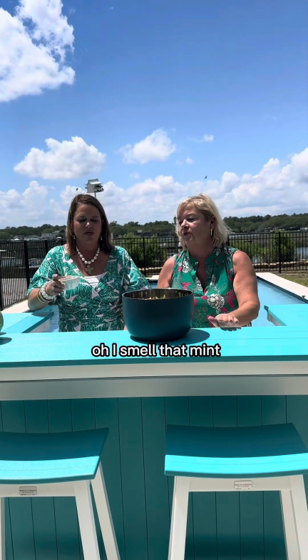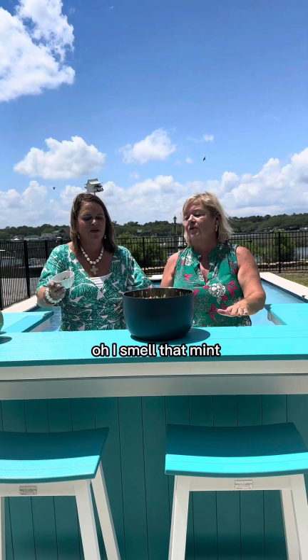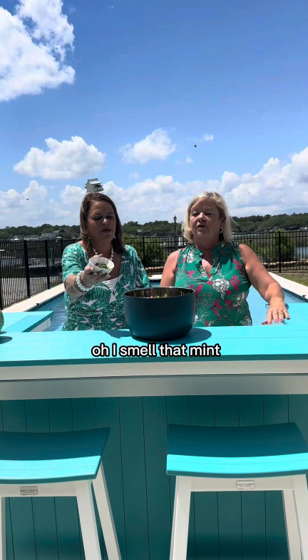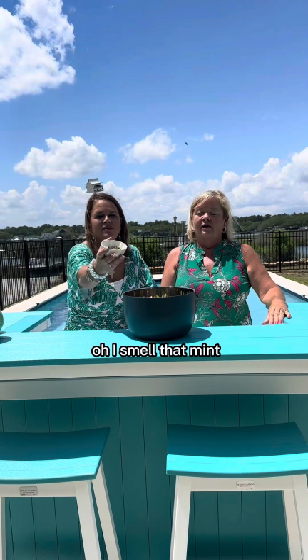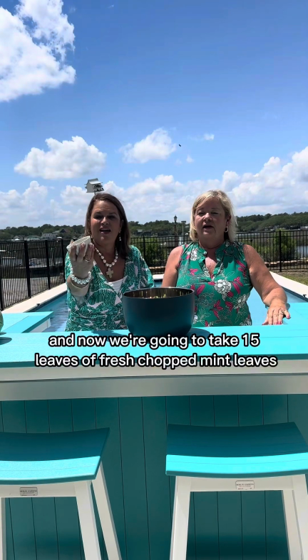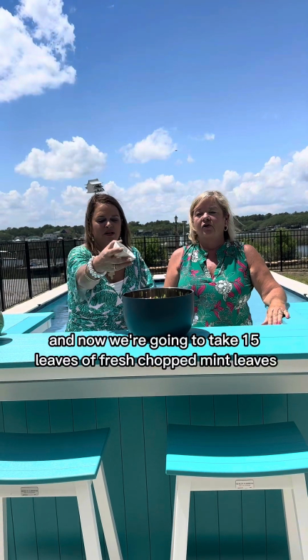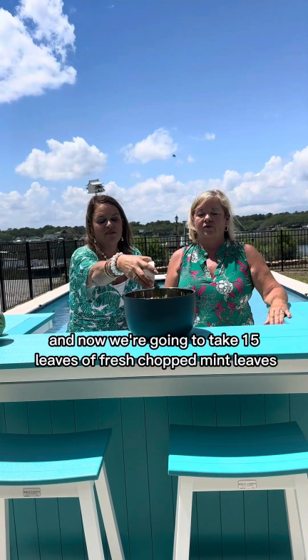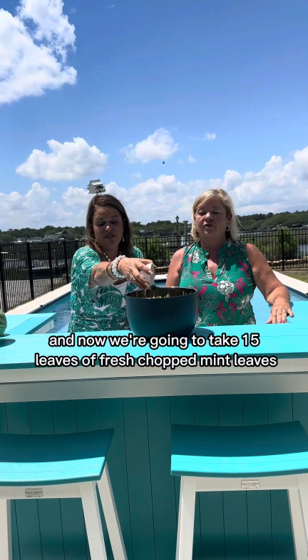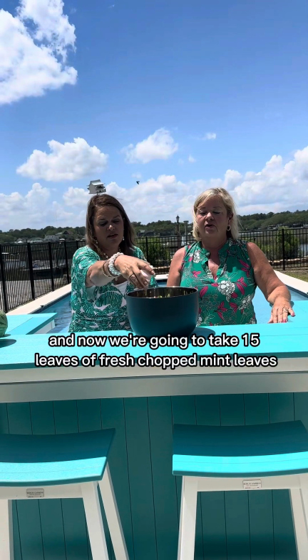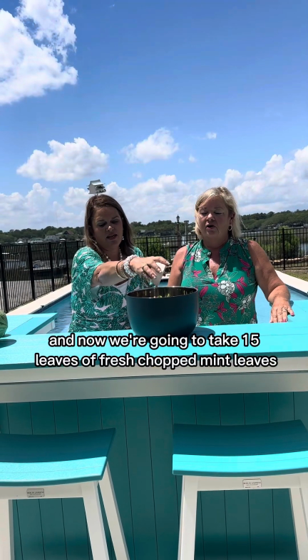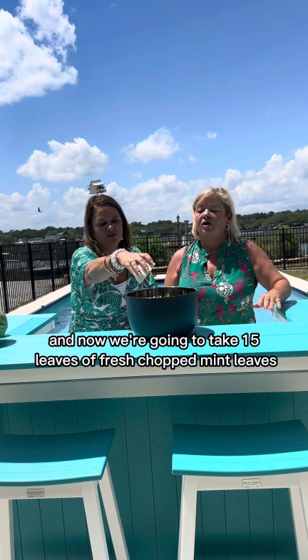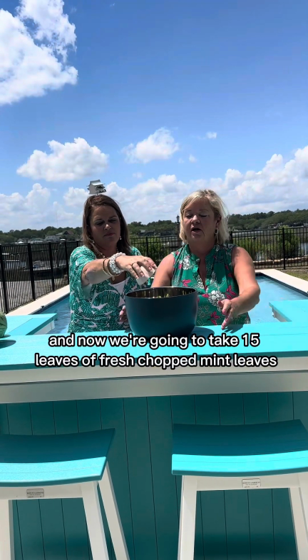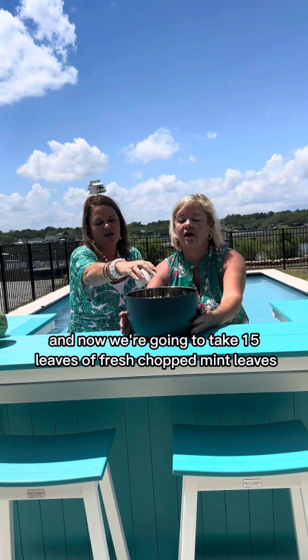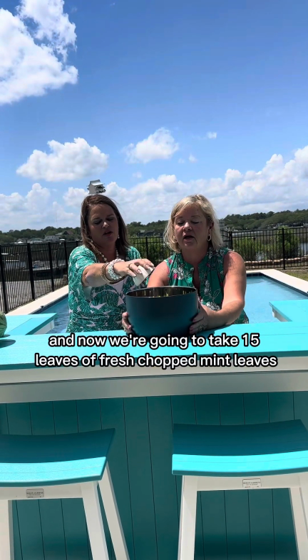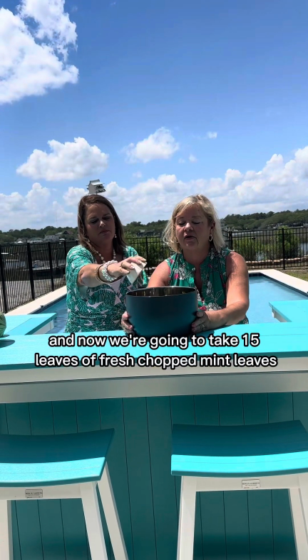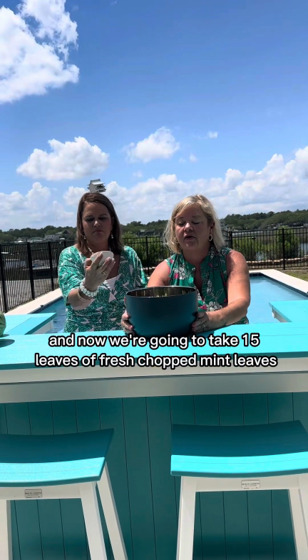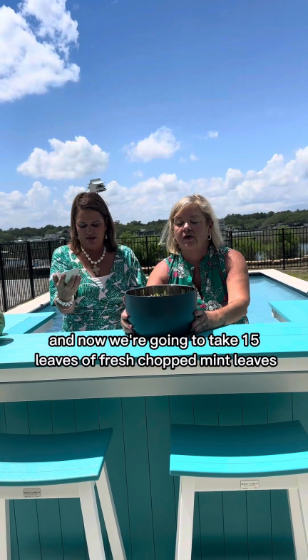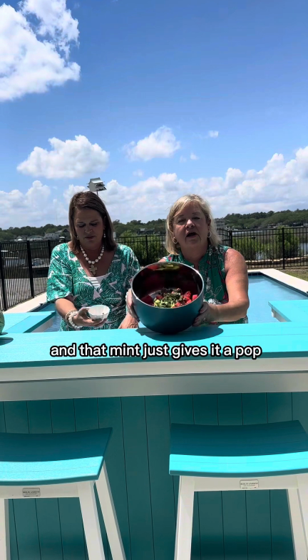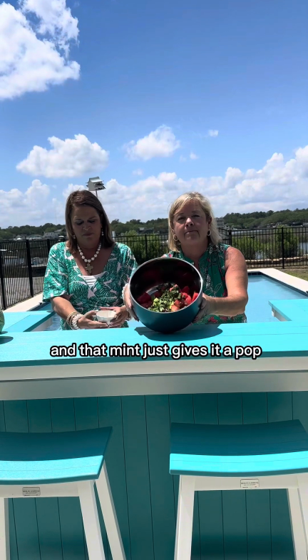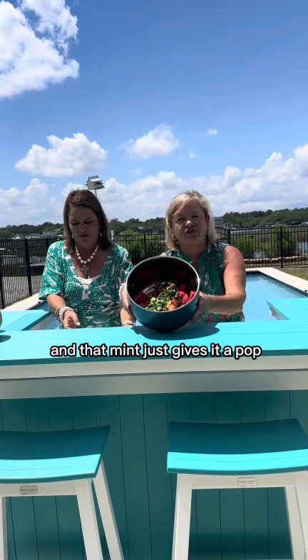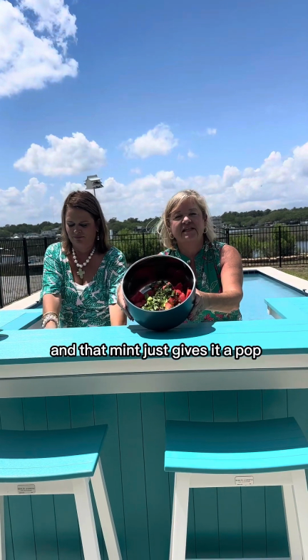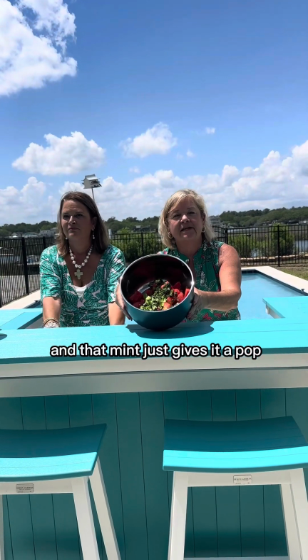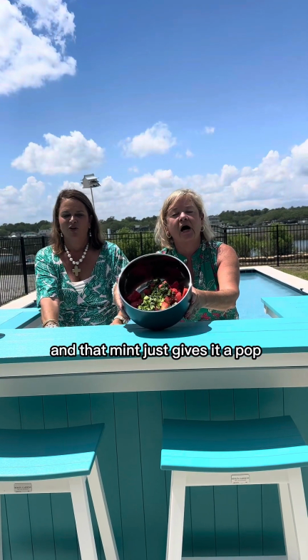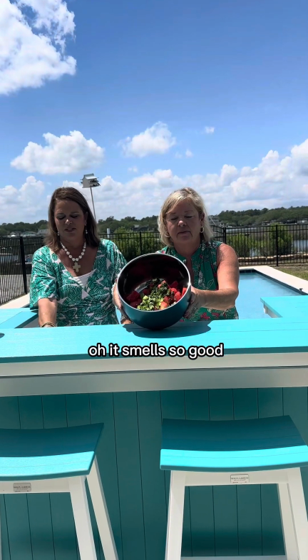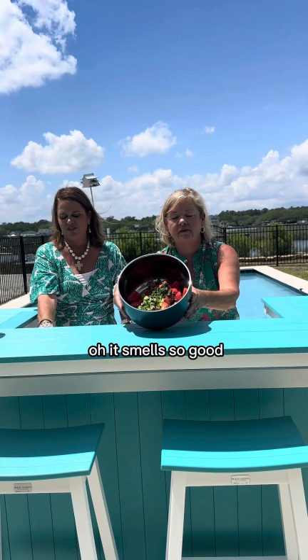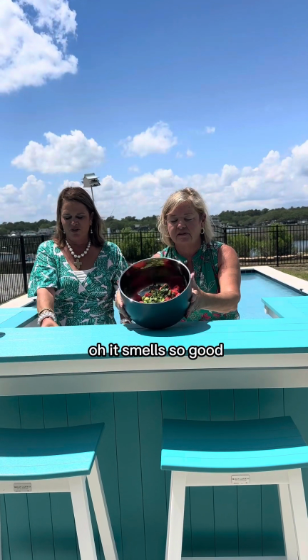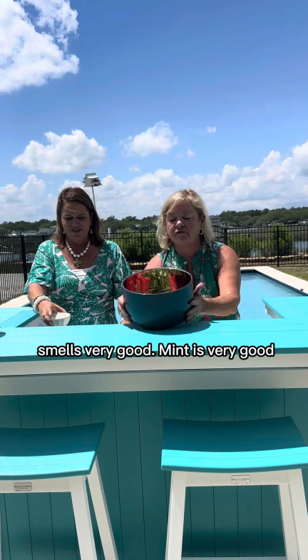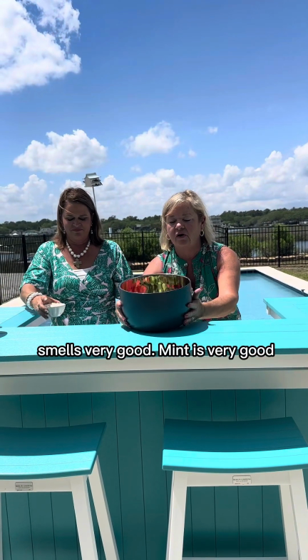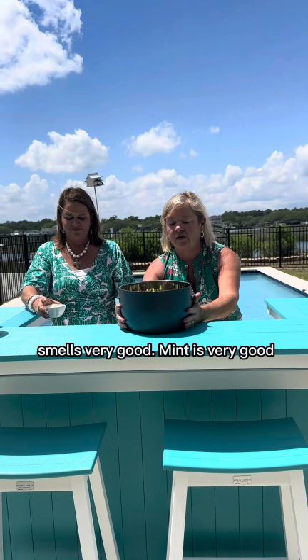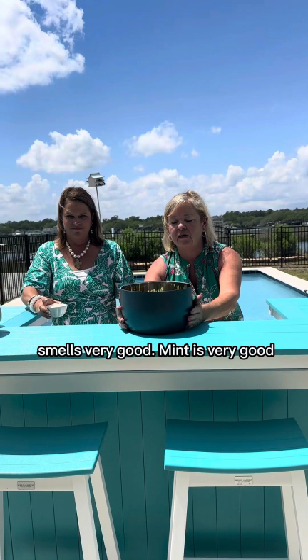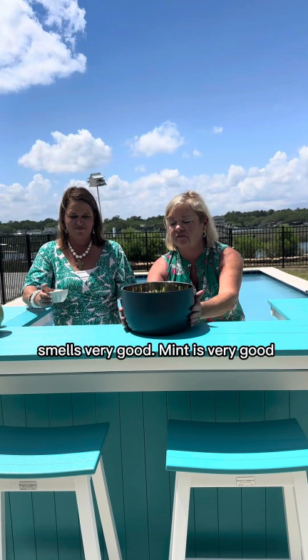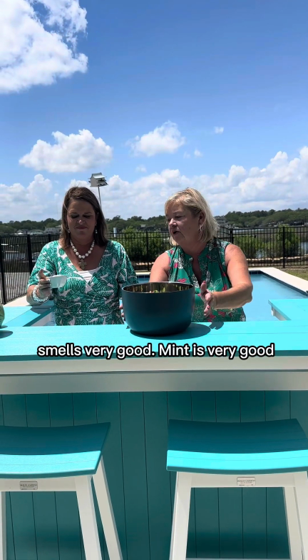Oh, I smell that mint! Now we're going to take 15 leaves of fresh chopped mint leaves. That mint just gives it a pop — oh it smells so good. Mint is very good.